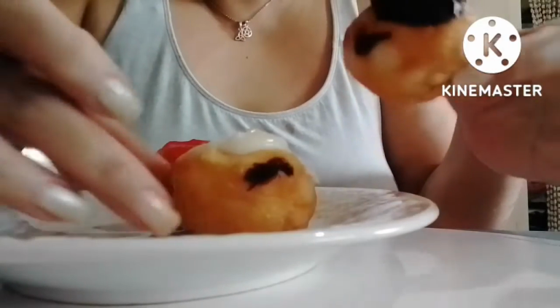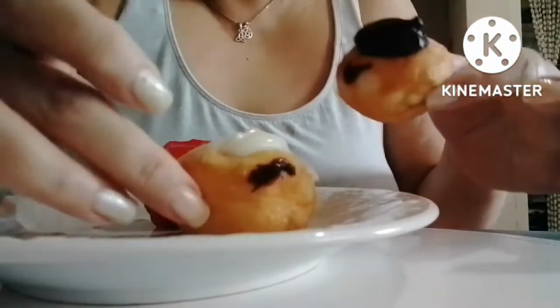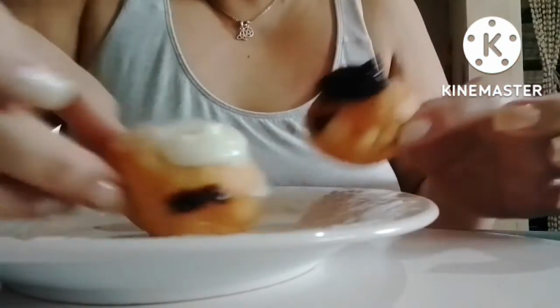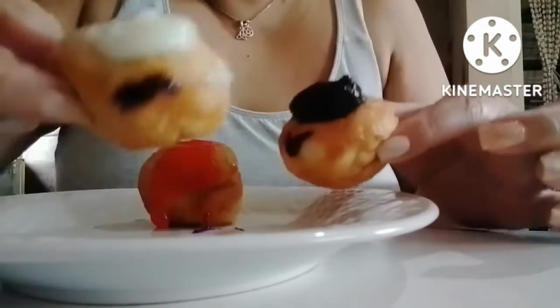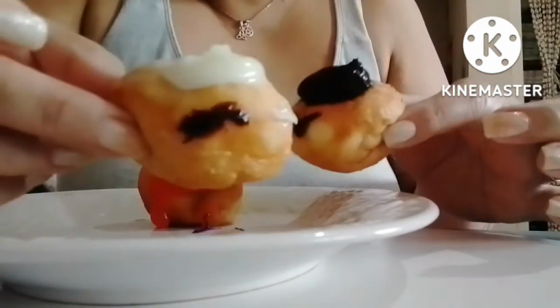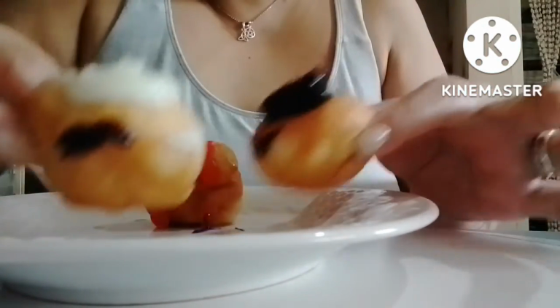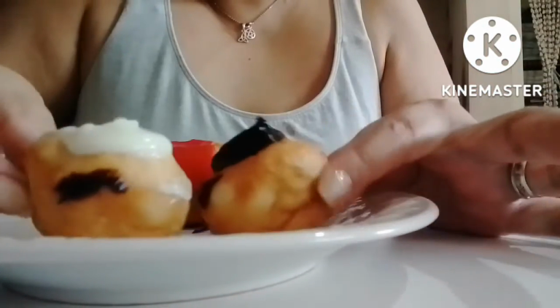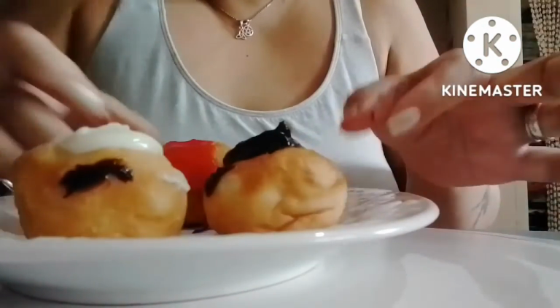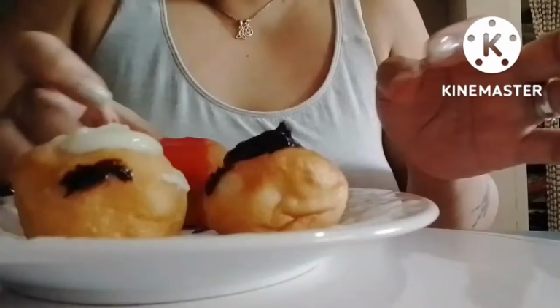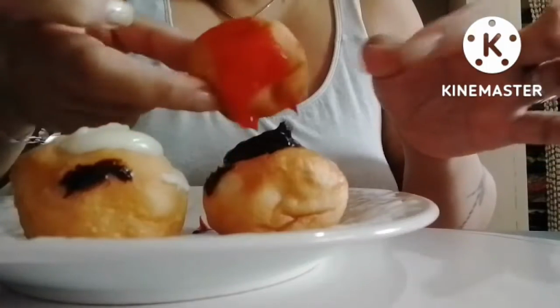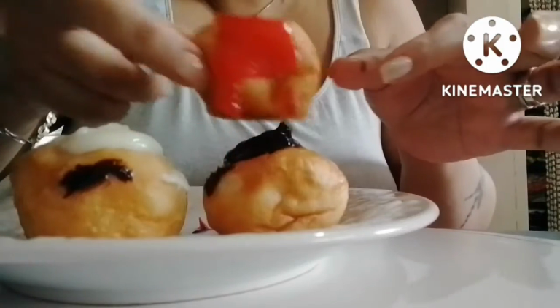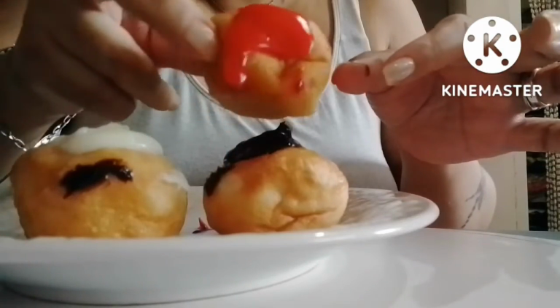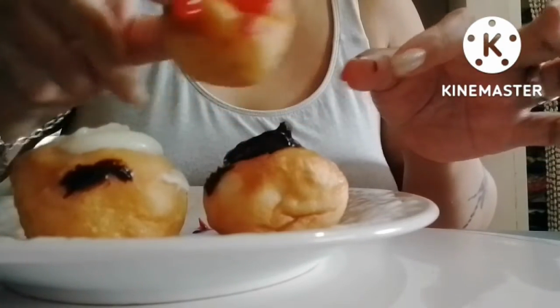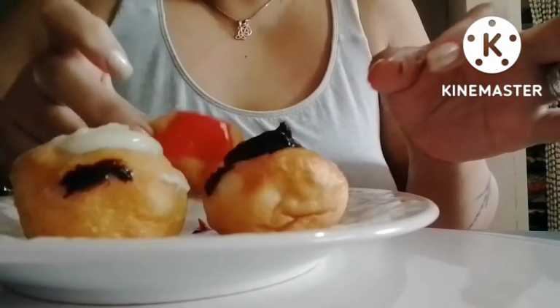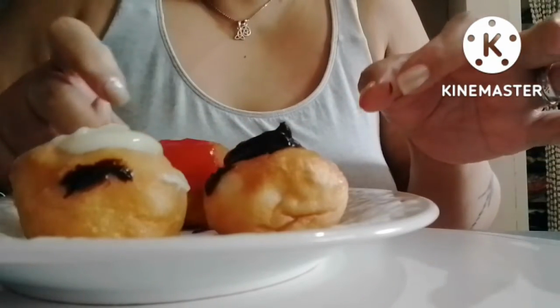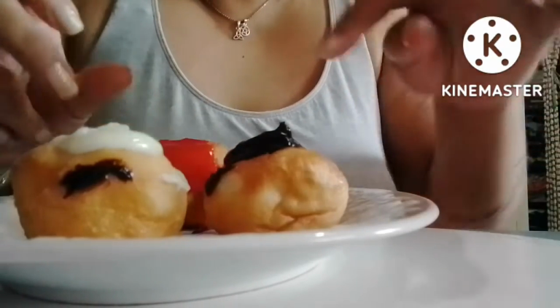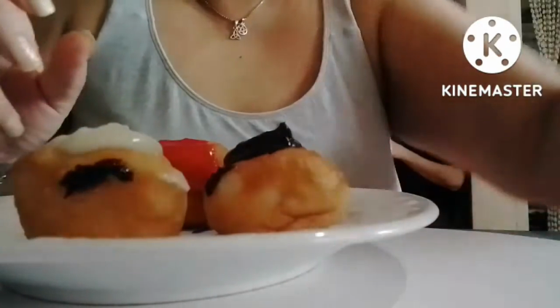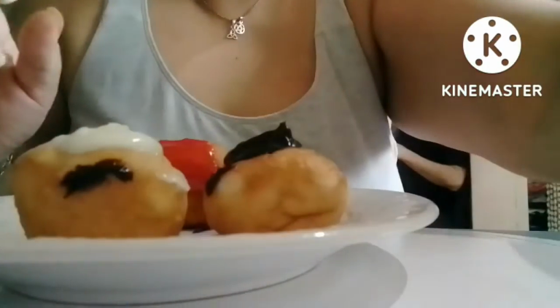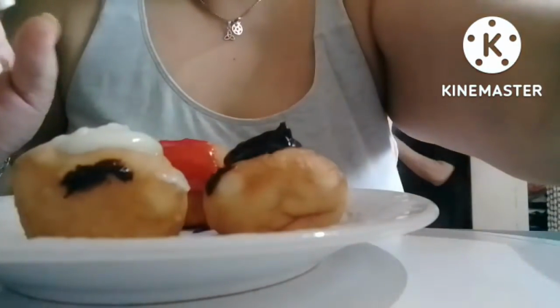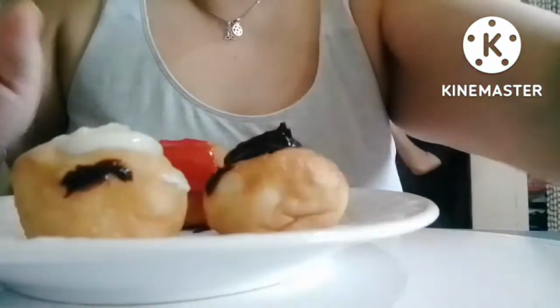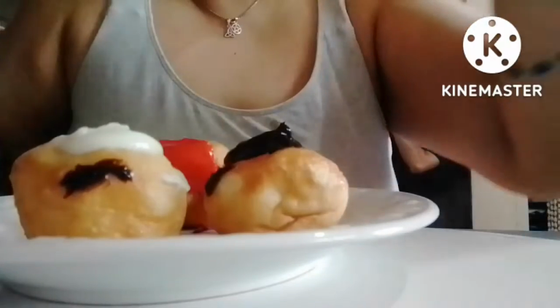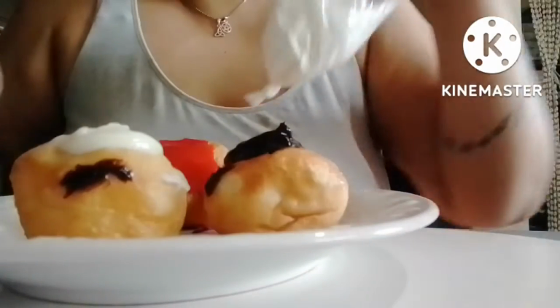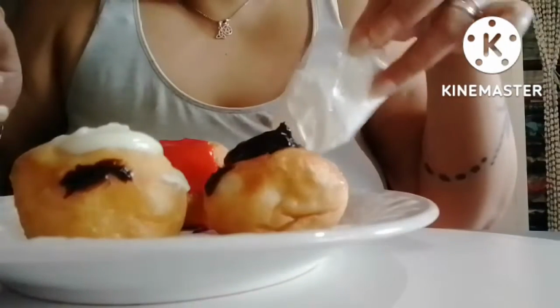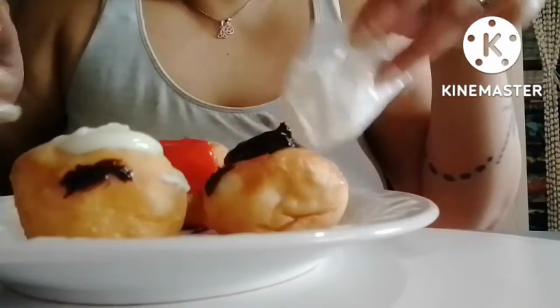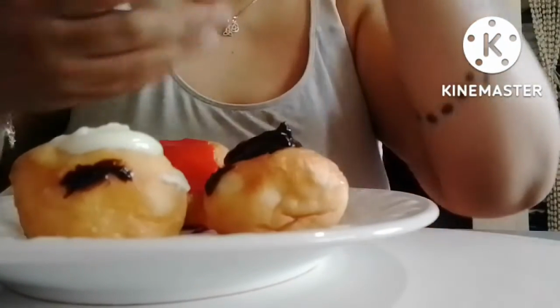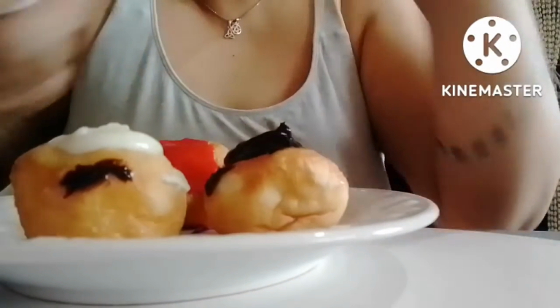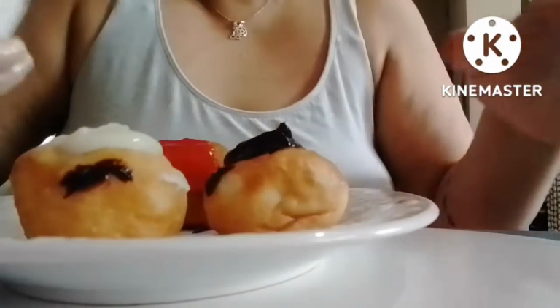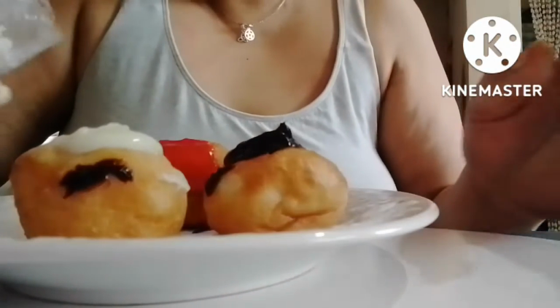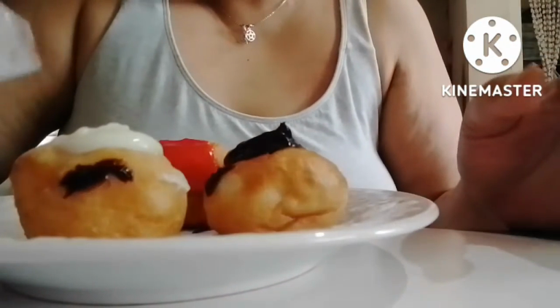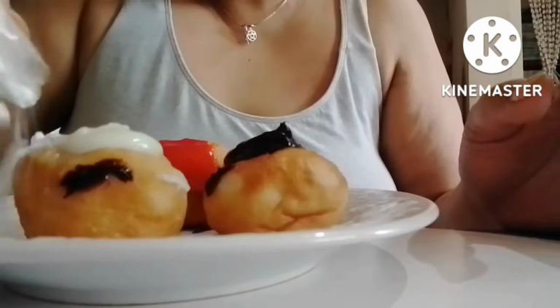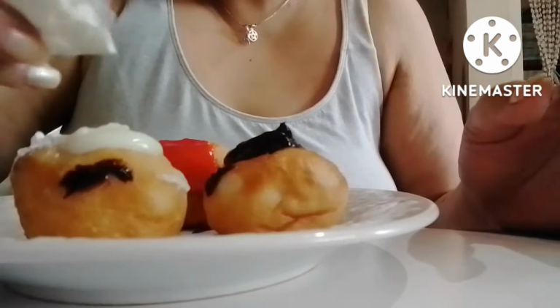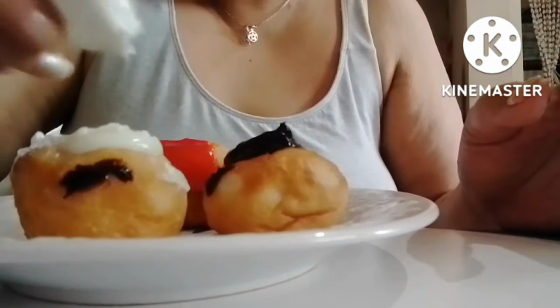Bavarian, and strawberry. But it's not milky donut if it doesn't have milk, so let's go ahead and sprinkle some milk.